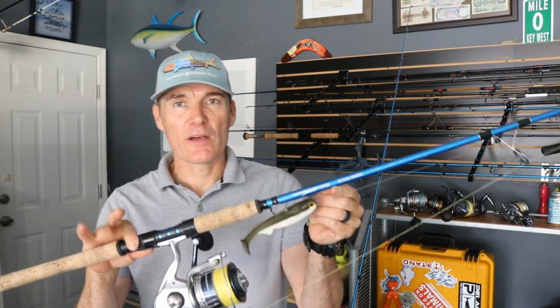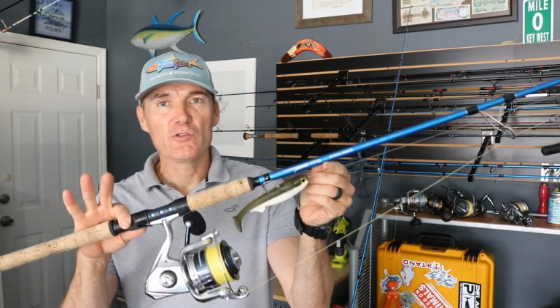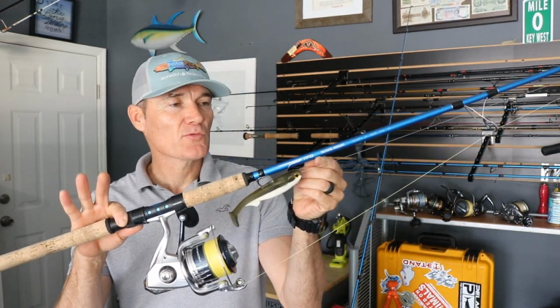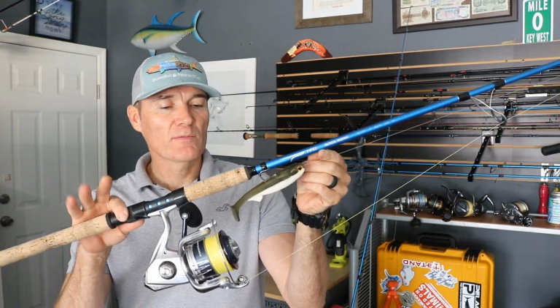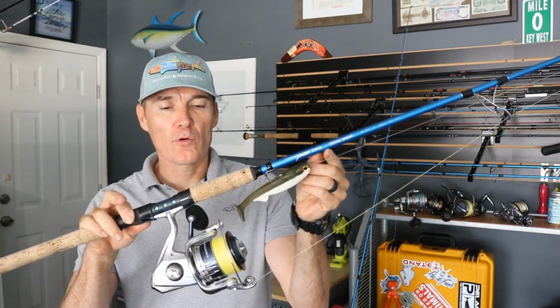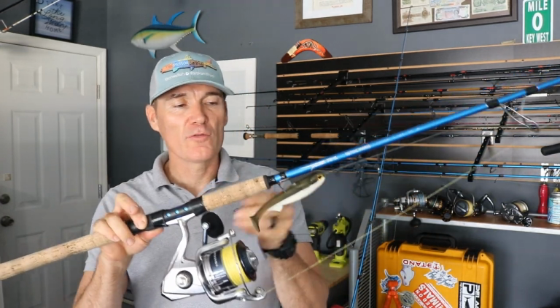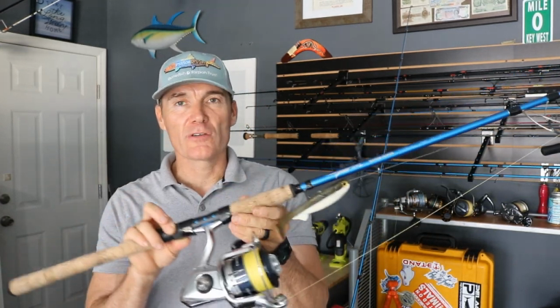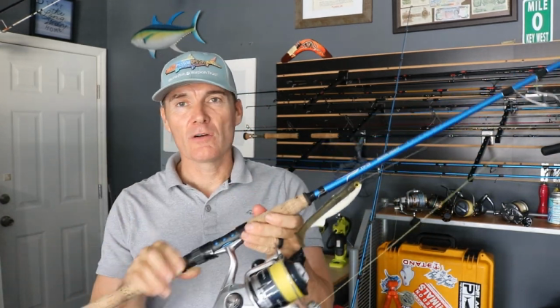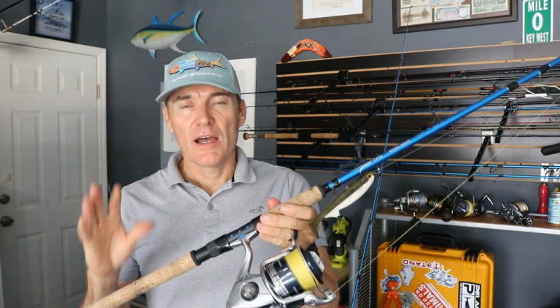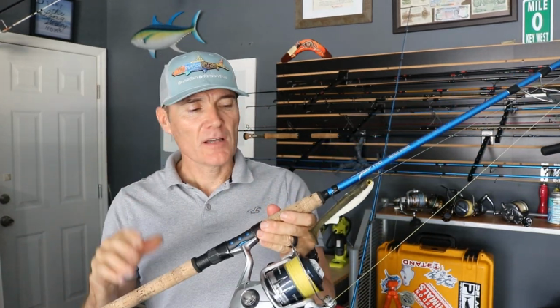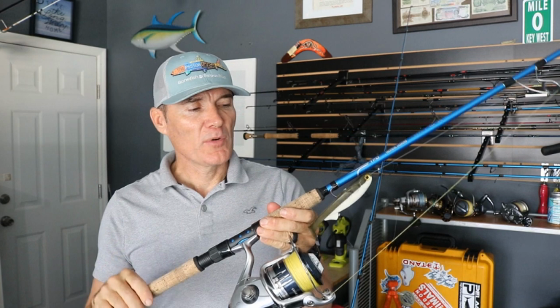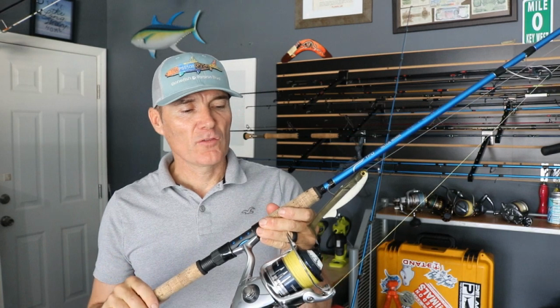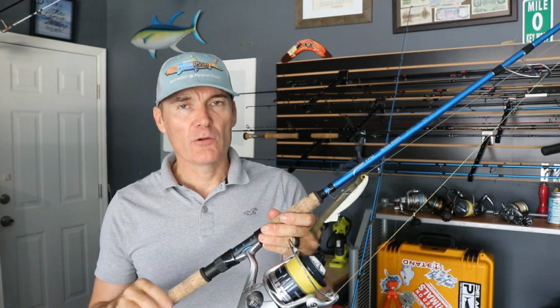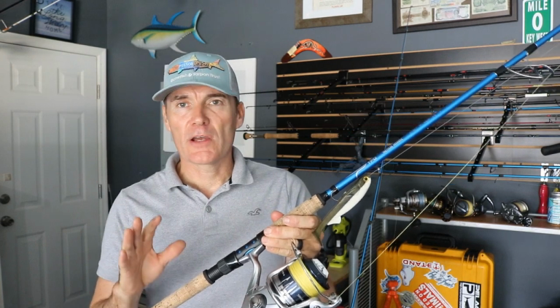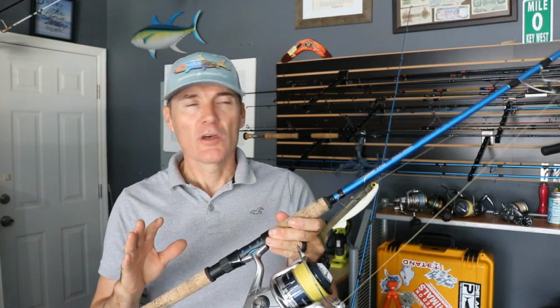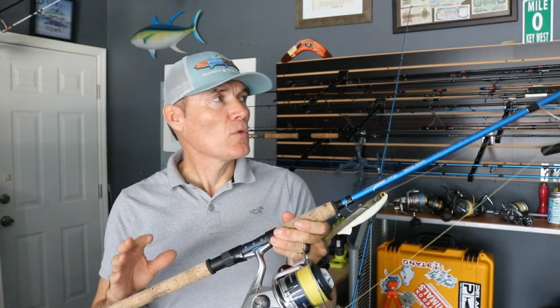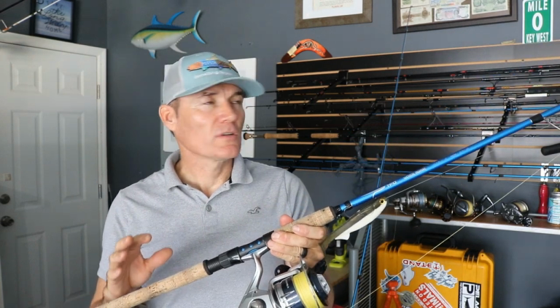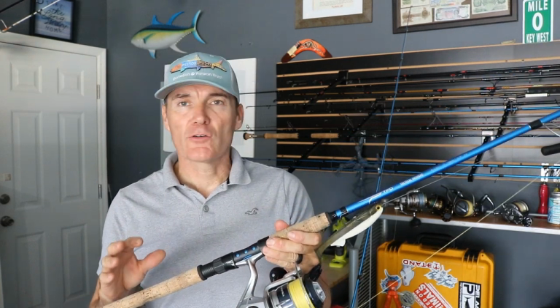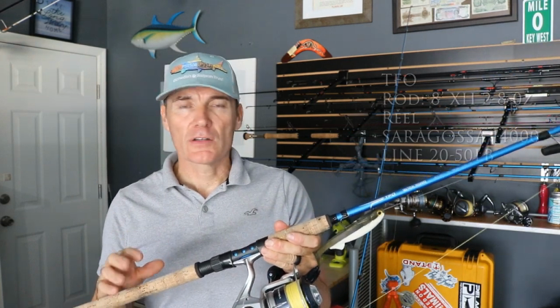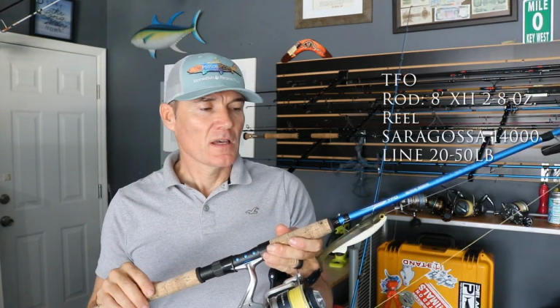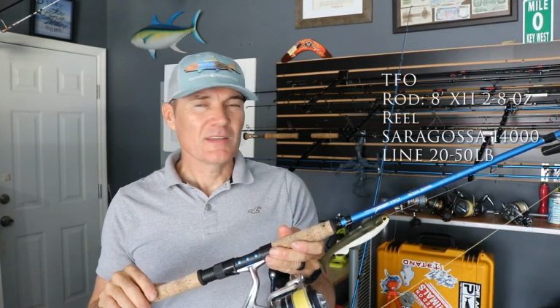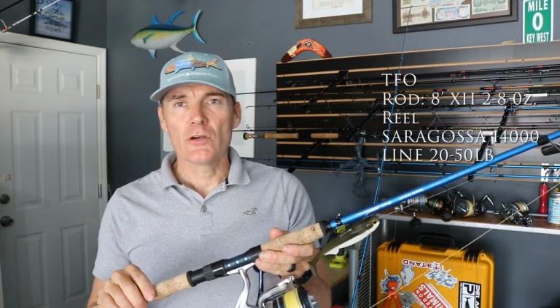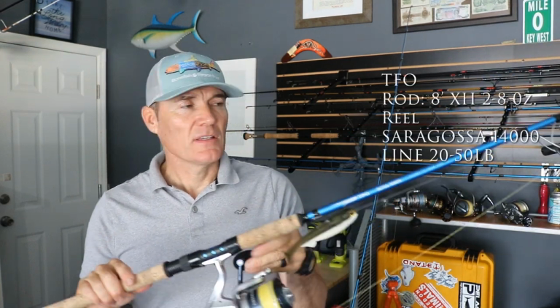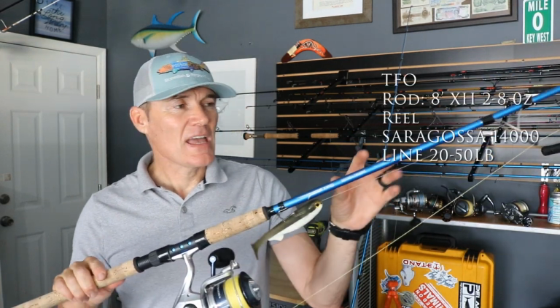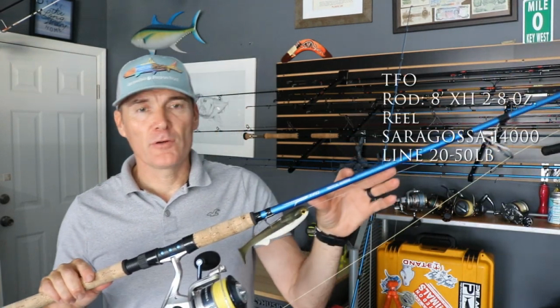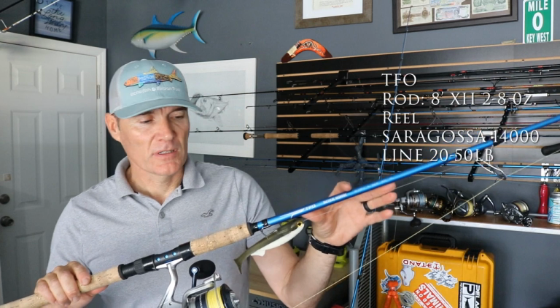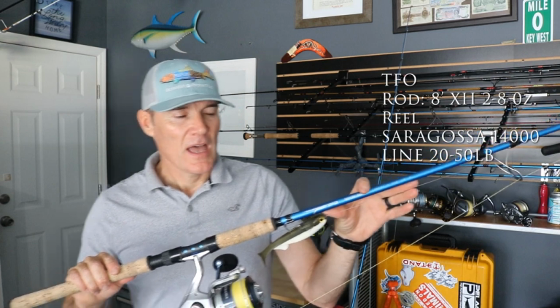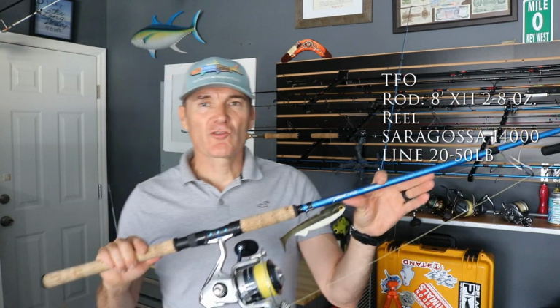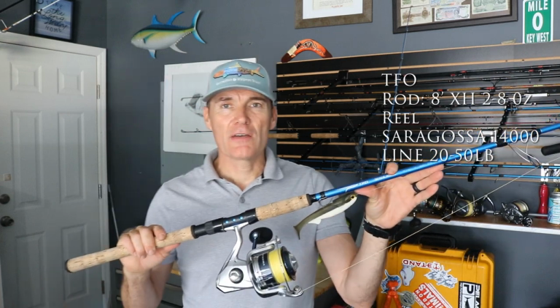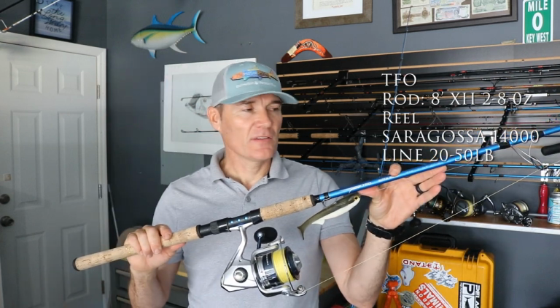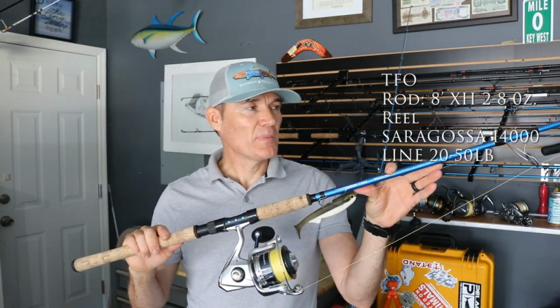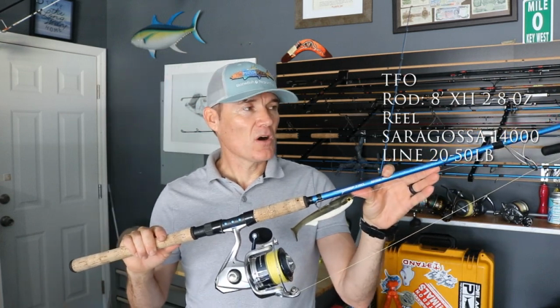Now, I've been using this rod for over a year now. I did a couple of previous videos on my smaller, lighter rods. This here is the eight-foot extra heavy. This is the big dog.